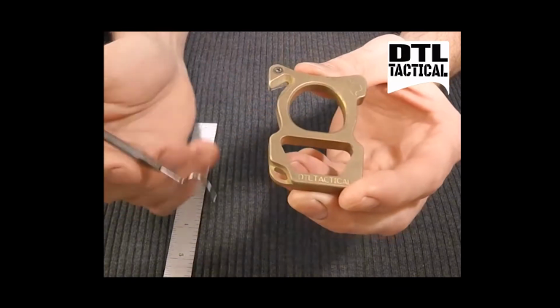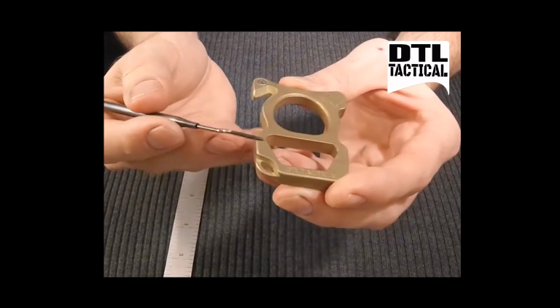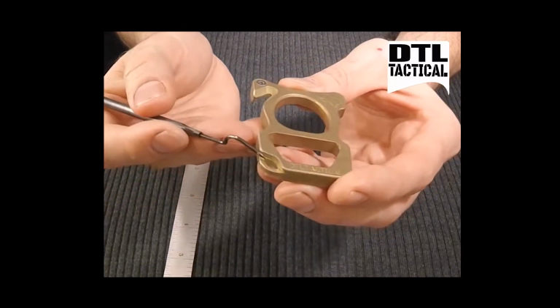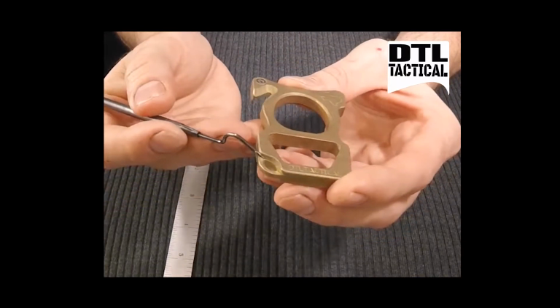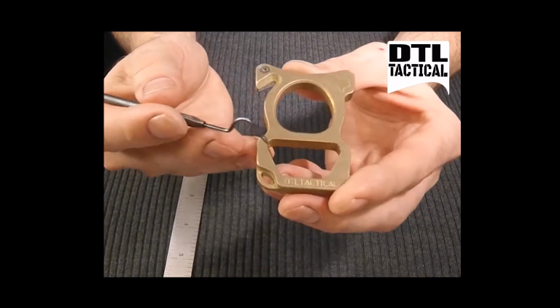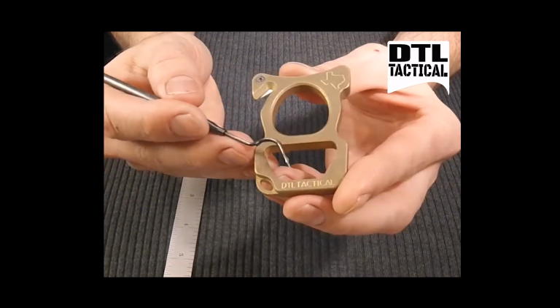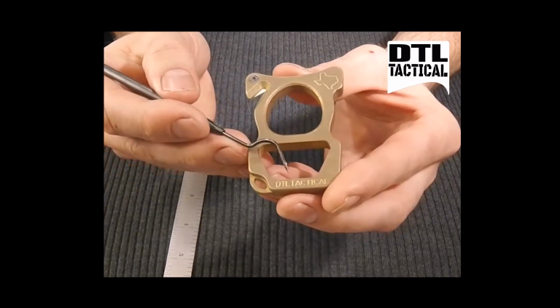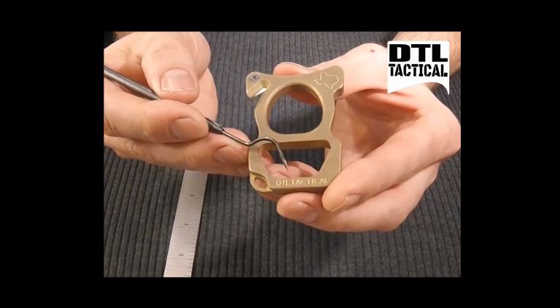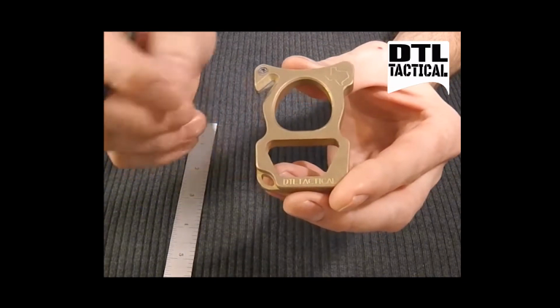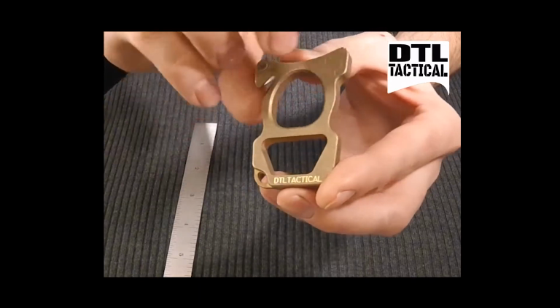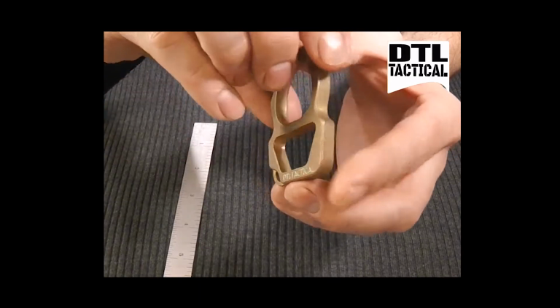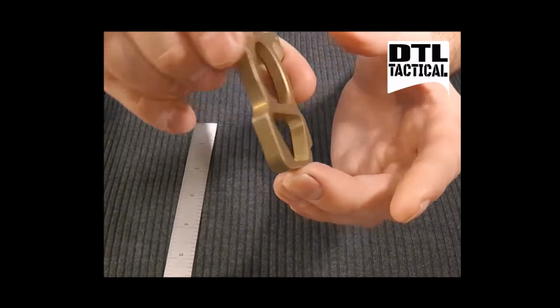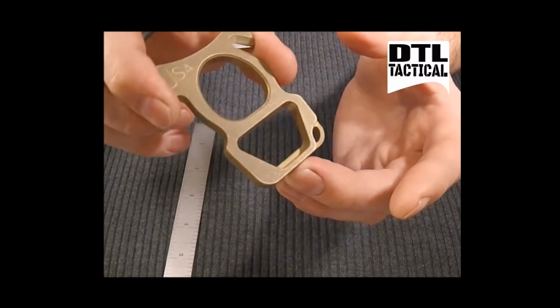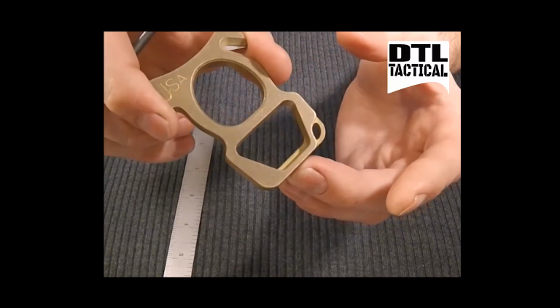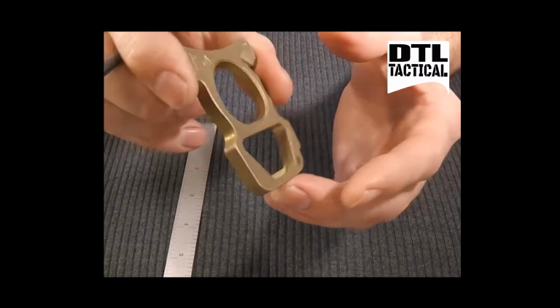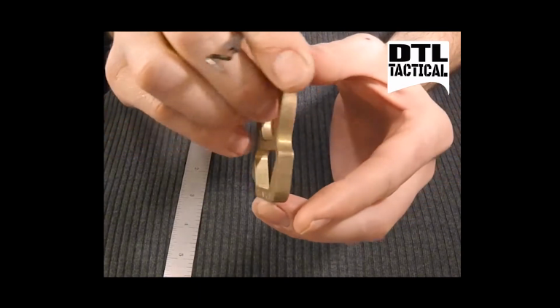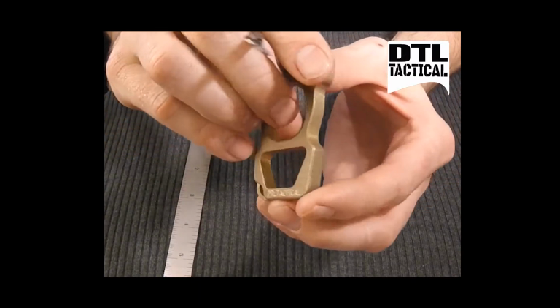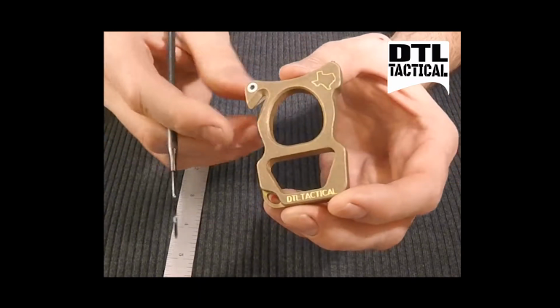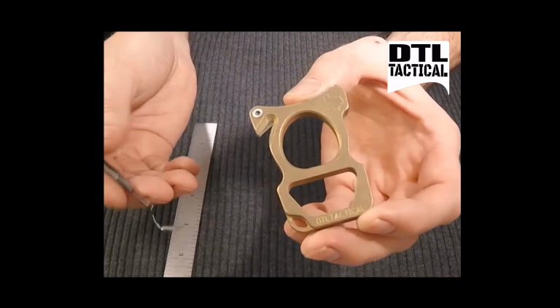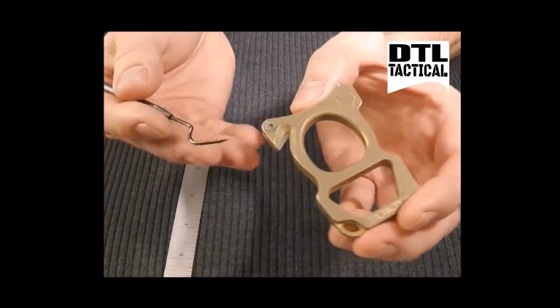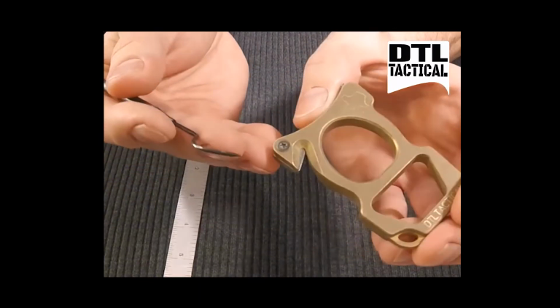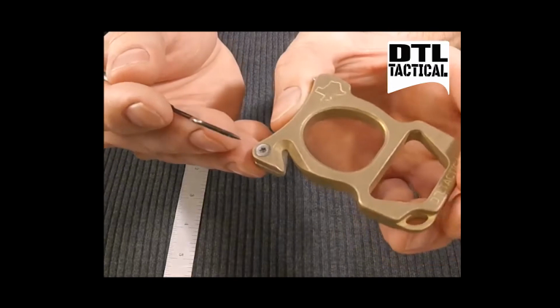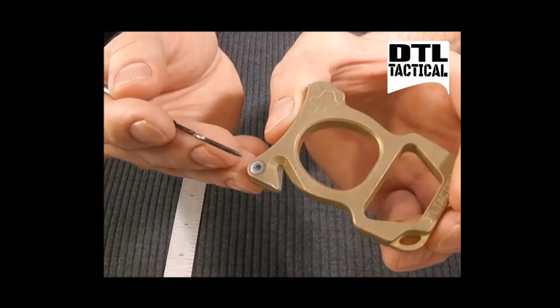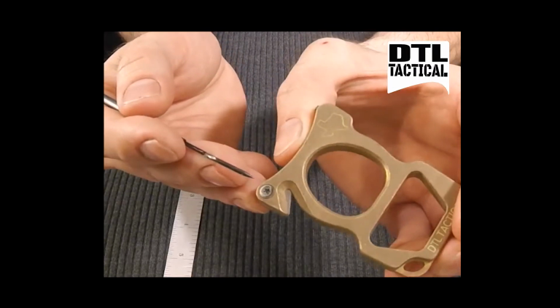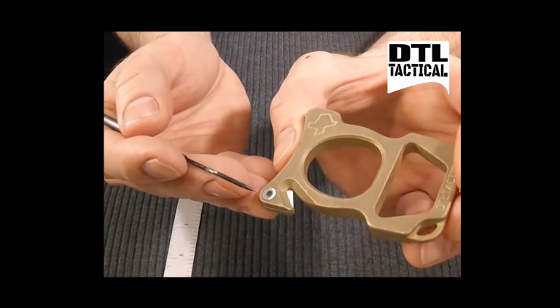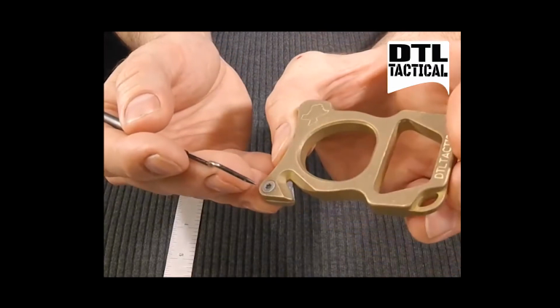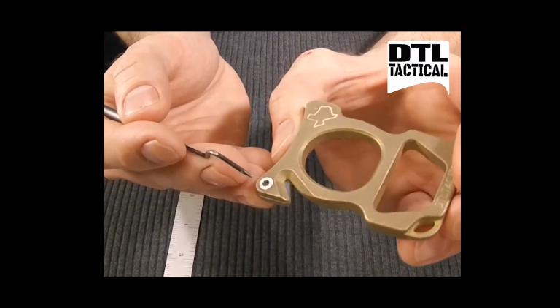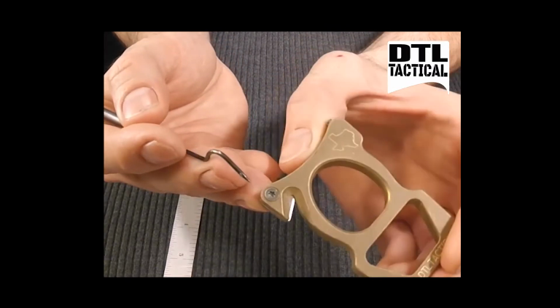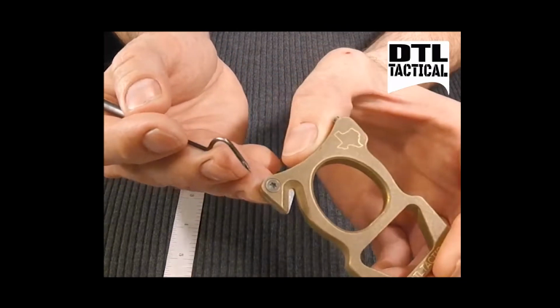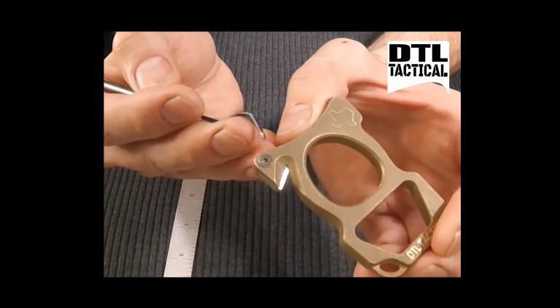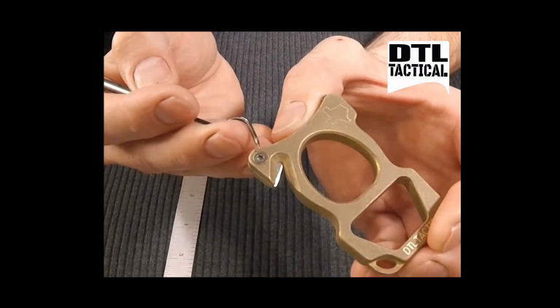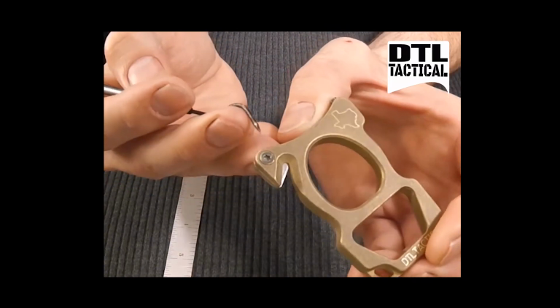It has a keychain loop. The bottom section is a bottle opener. We have an inlaid stainless steel razor blade with Torx hardware.